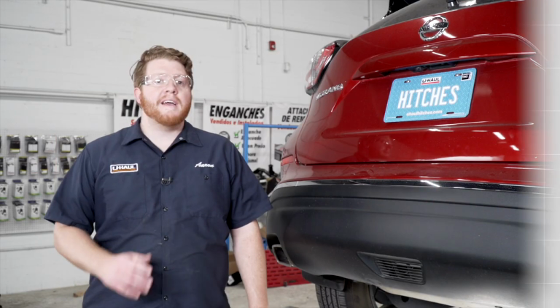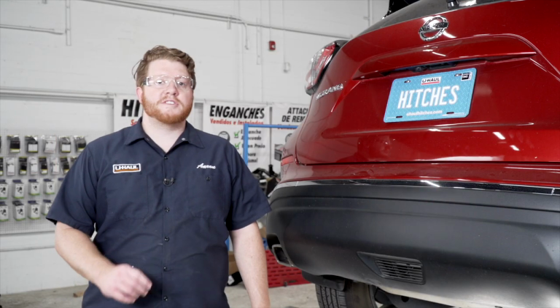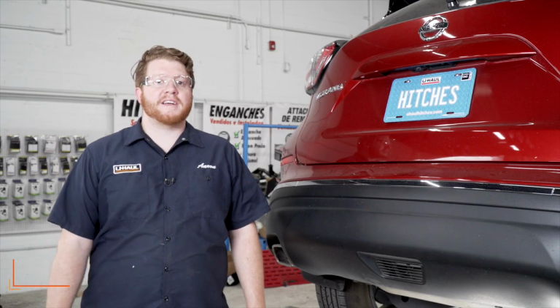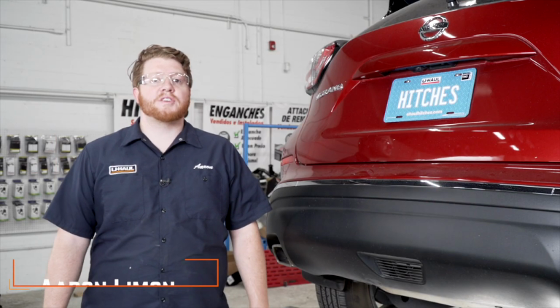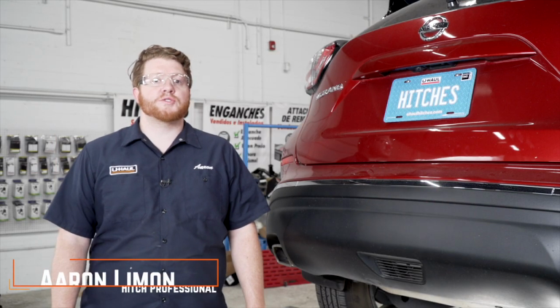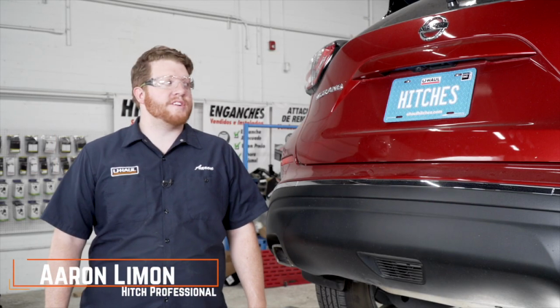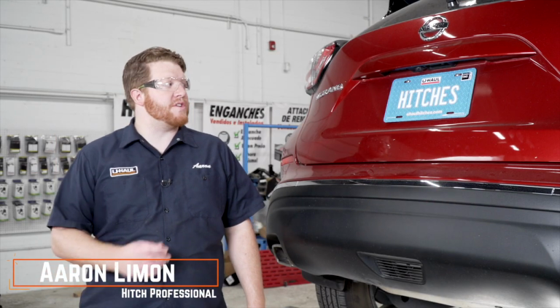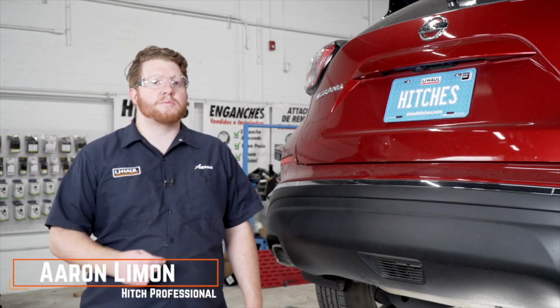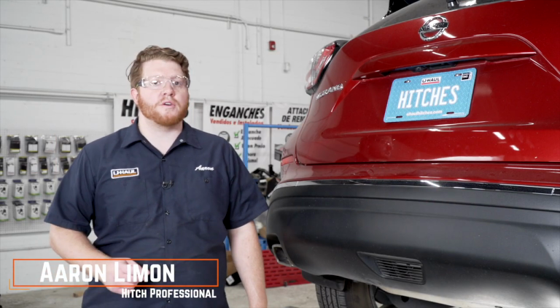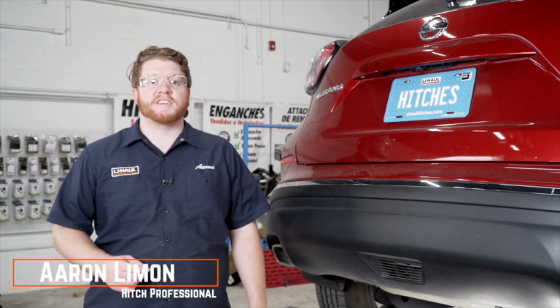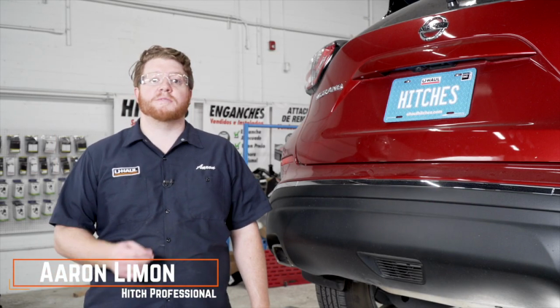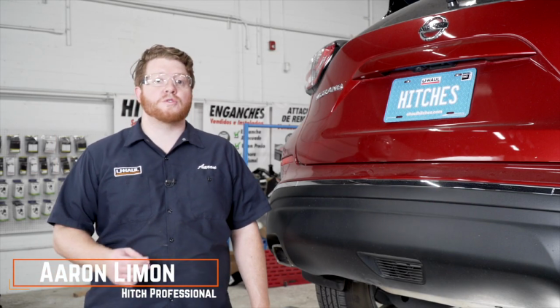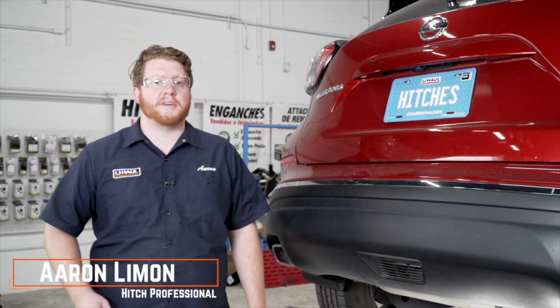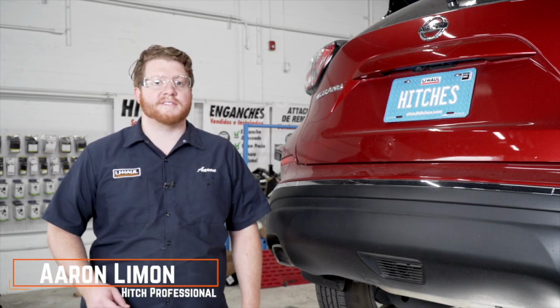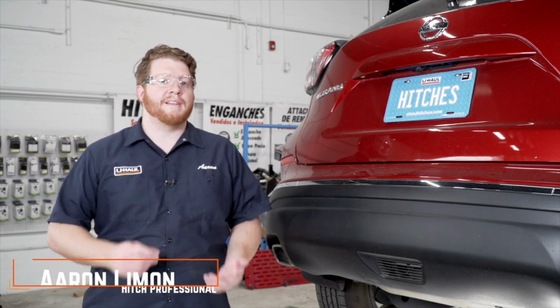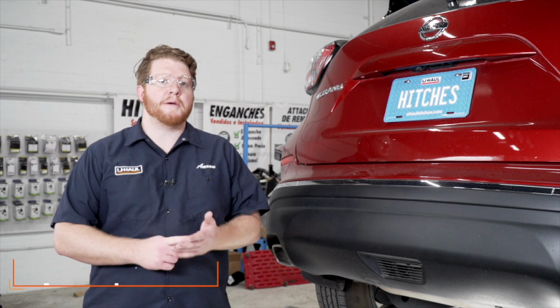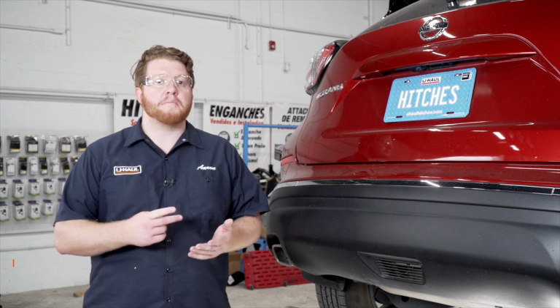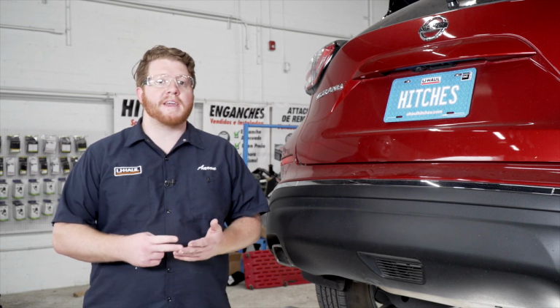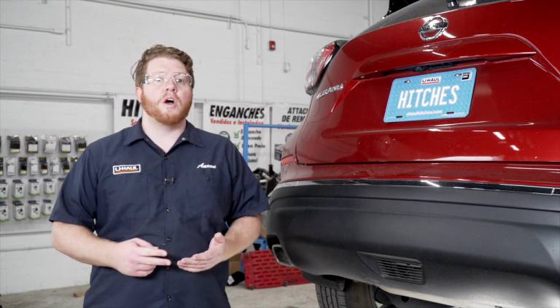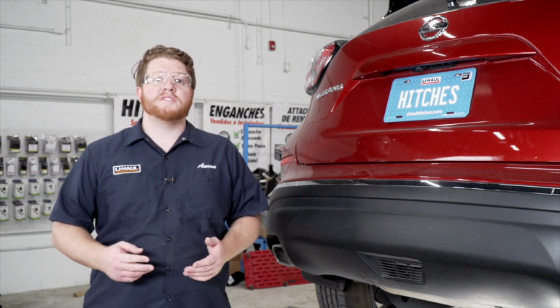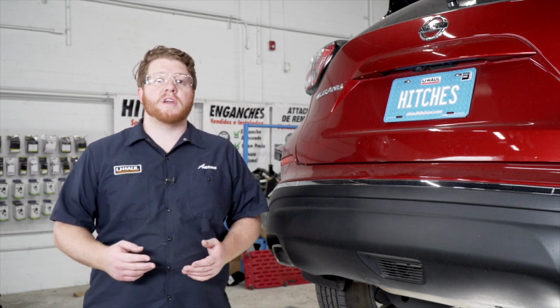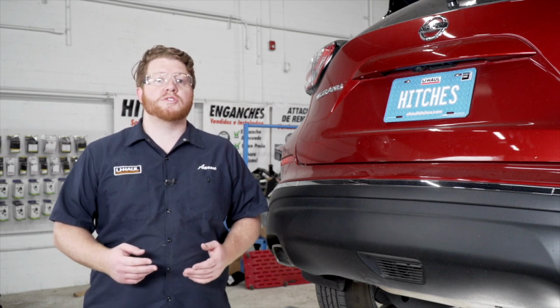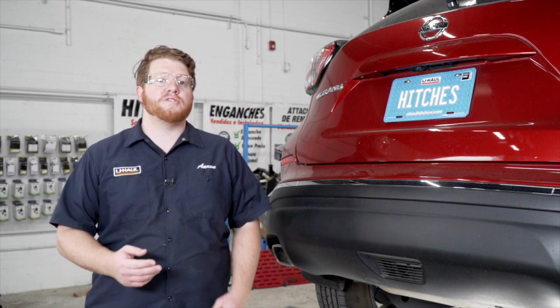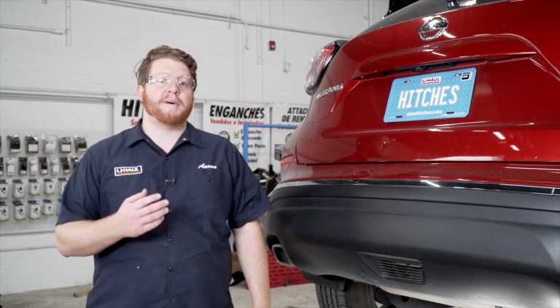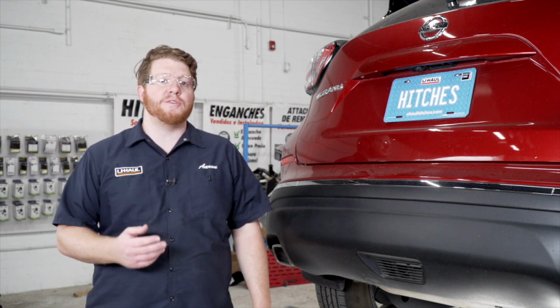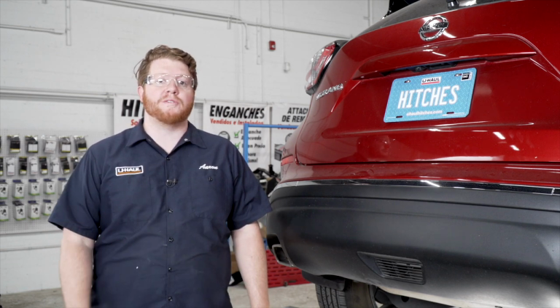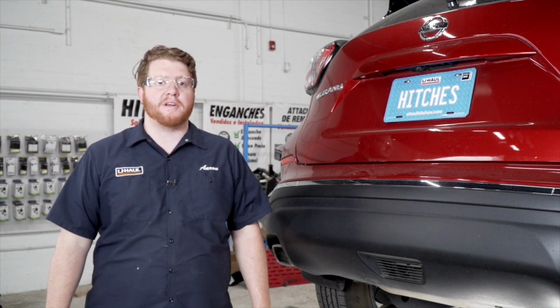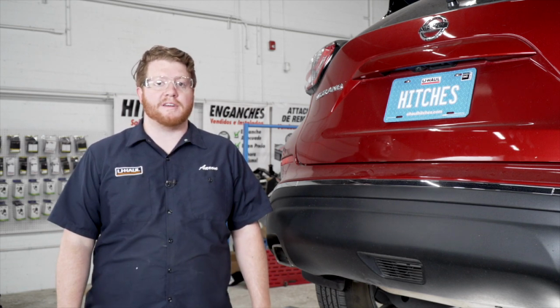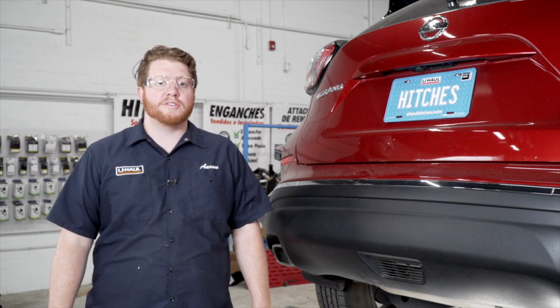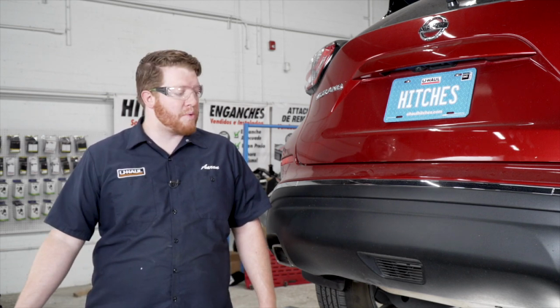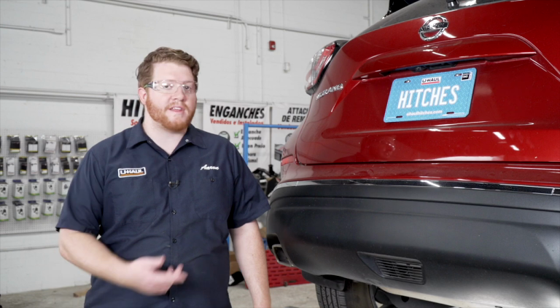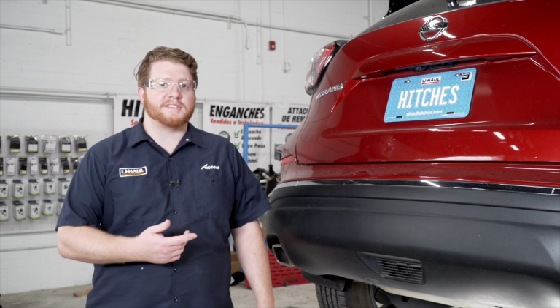Hey, what's up you guys? Installing a trailer hitch on your Nissan Murano can take you to some really cool places like camping, biking, or even towing a U-Haul trailer just about anywhere in North America. Let's go ahead and break down that install.